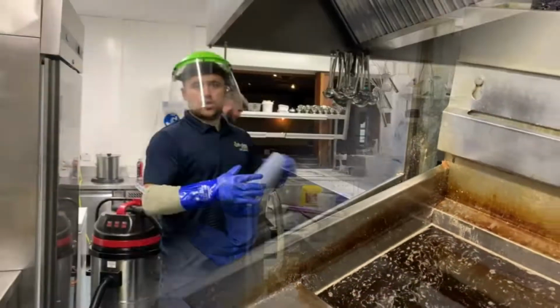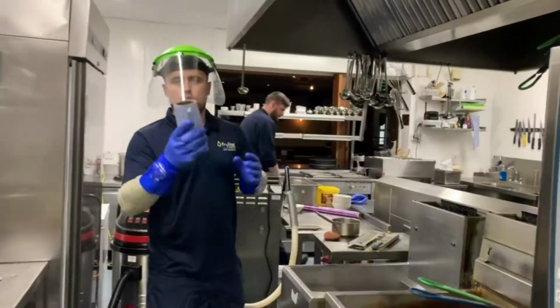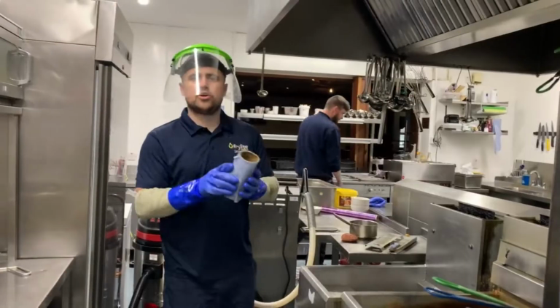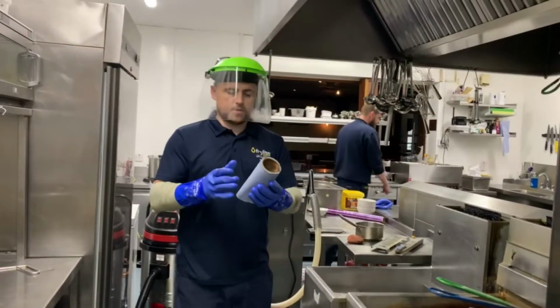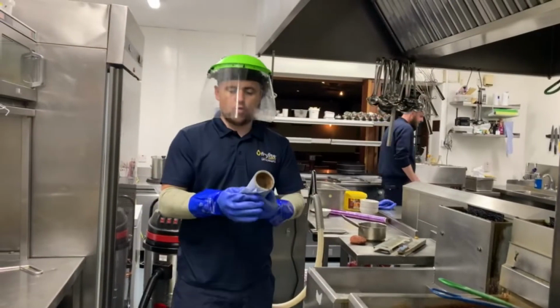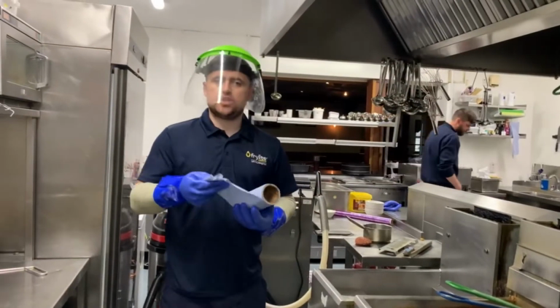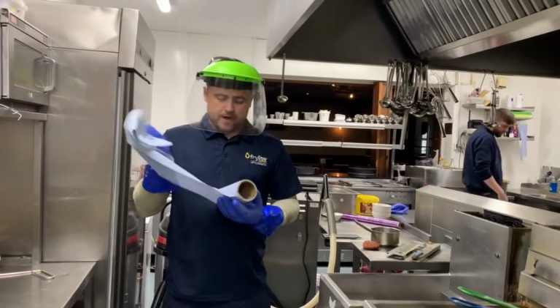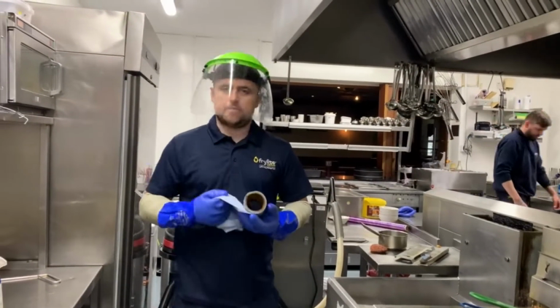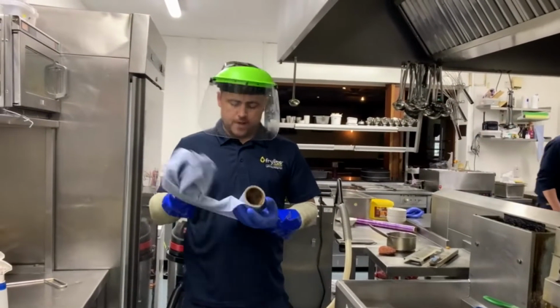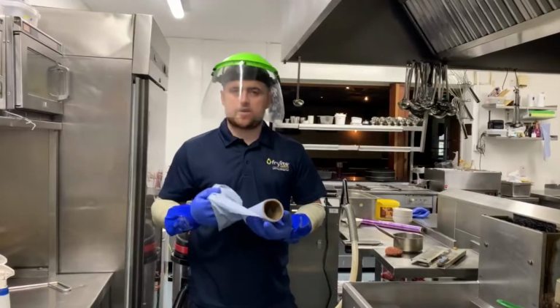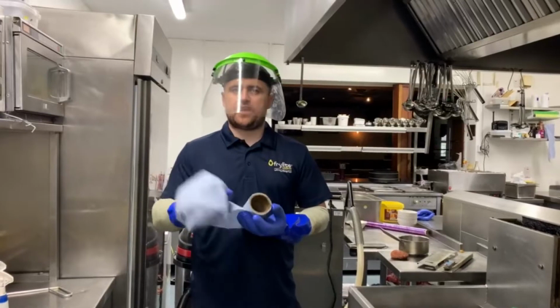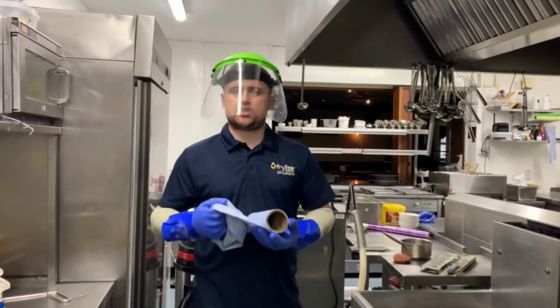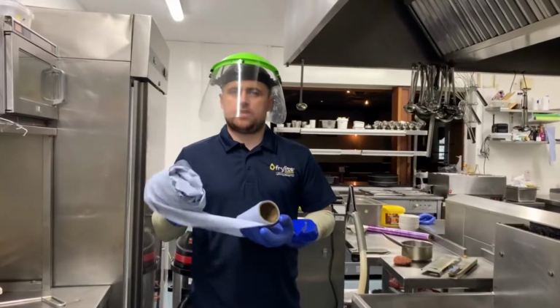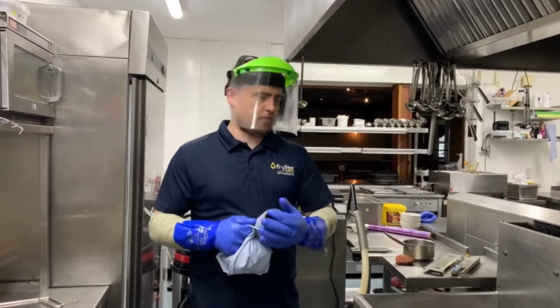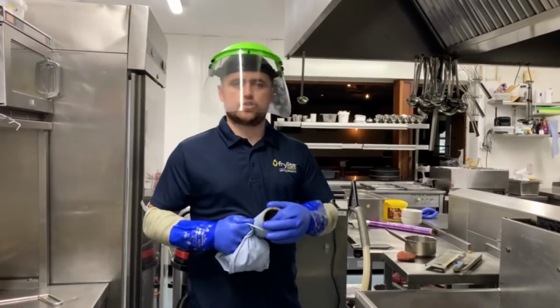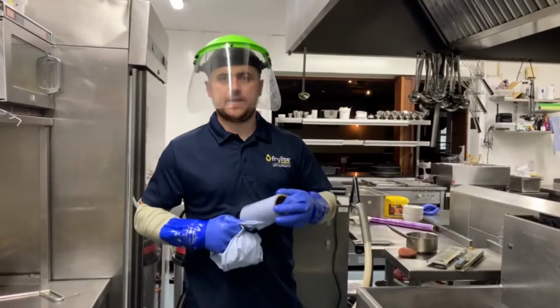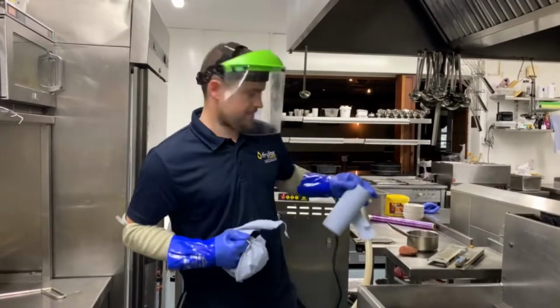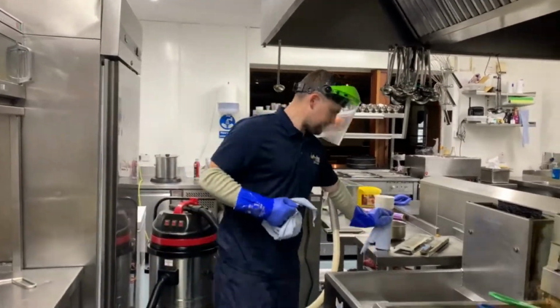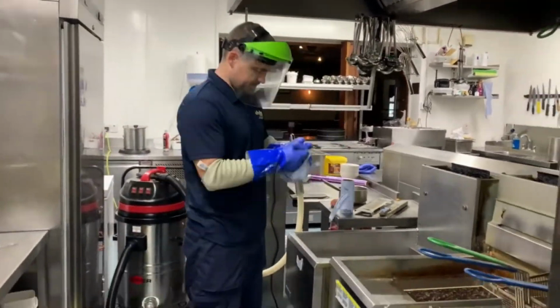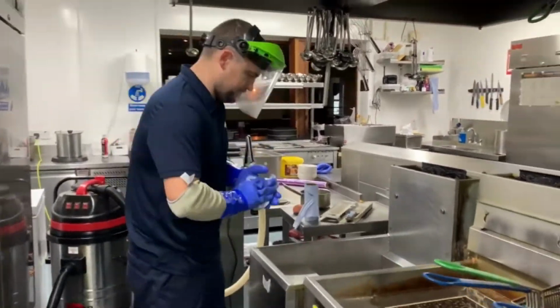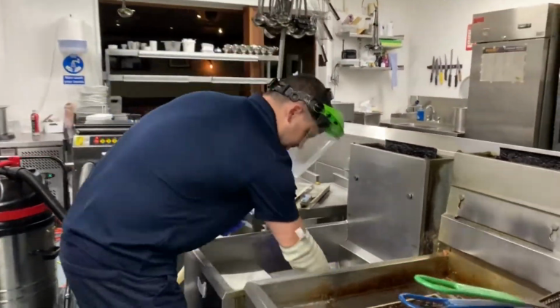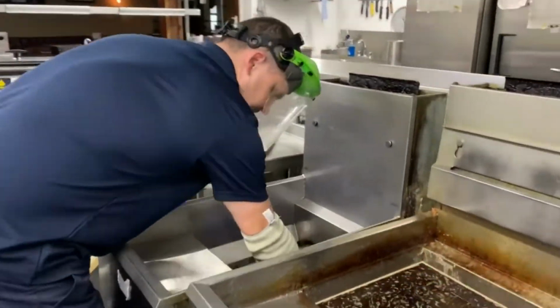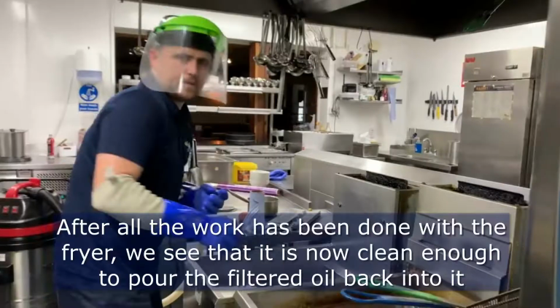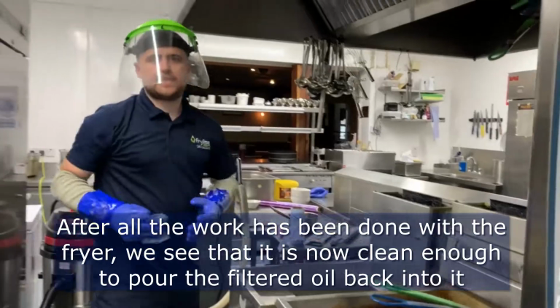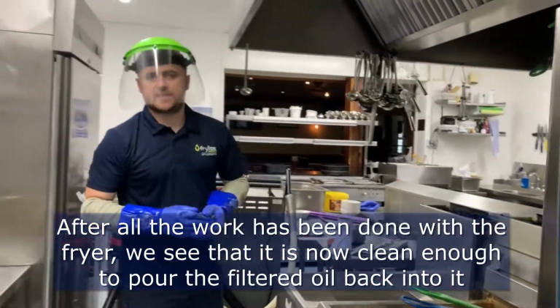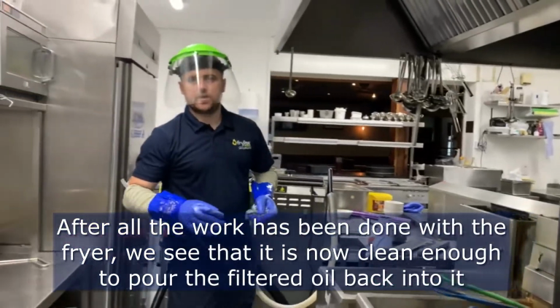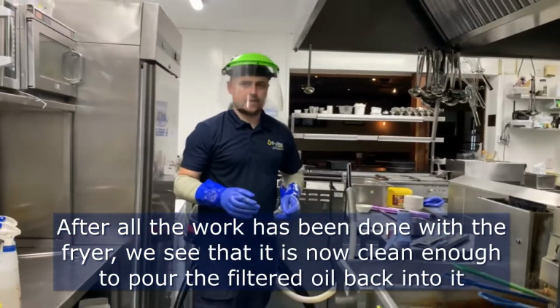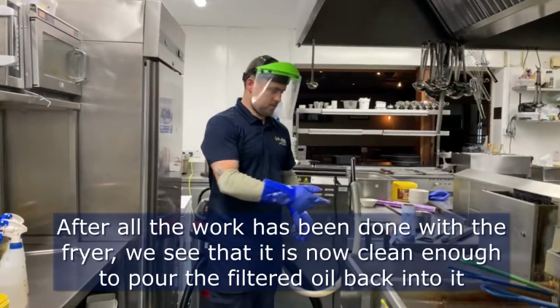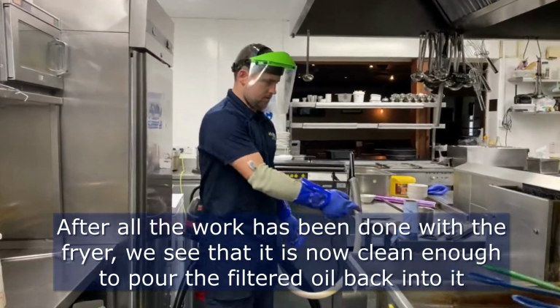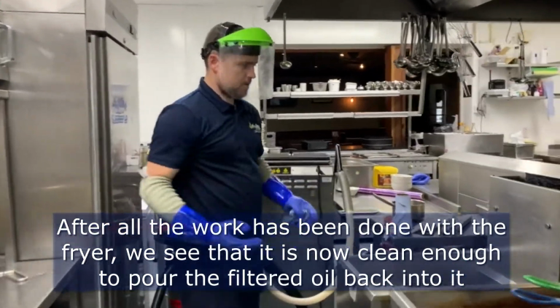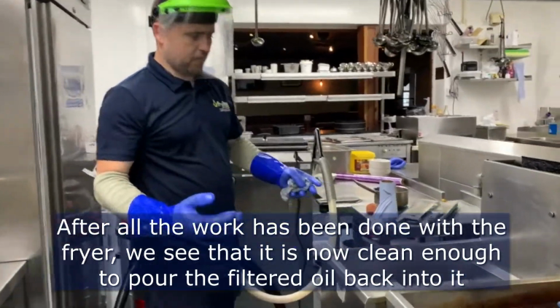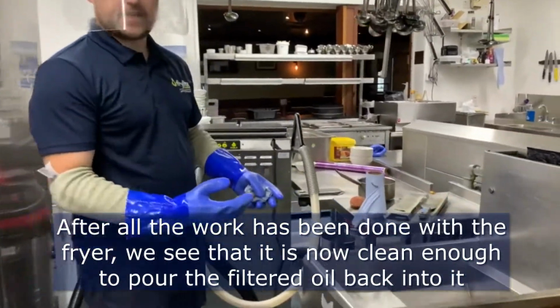So we're using the blue roll now to make sure the fryer is dry. As you can see now, the fryer is clean.